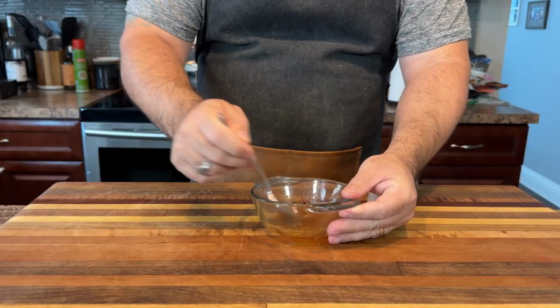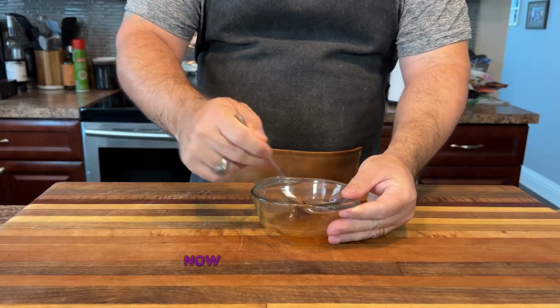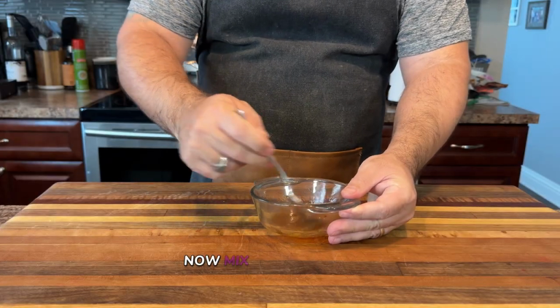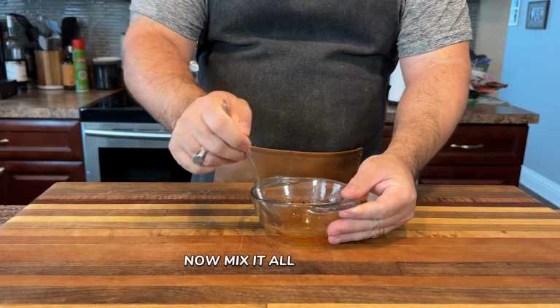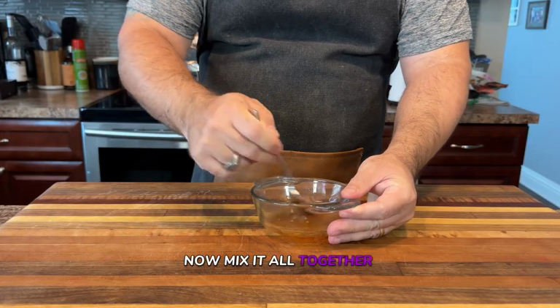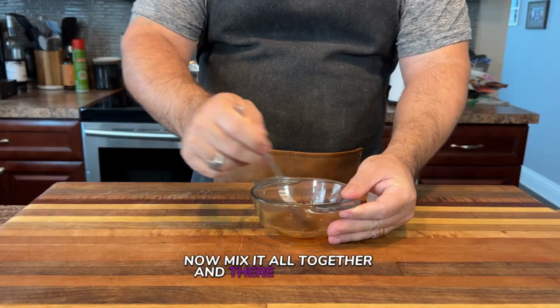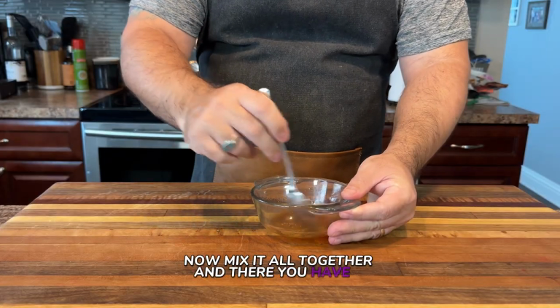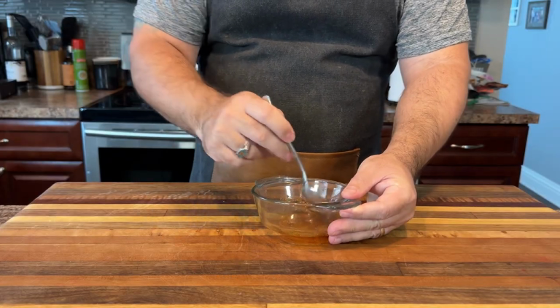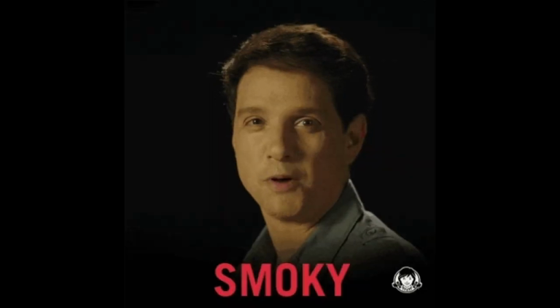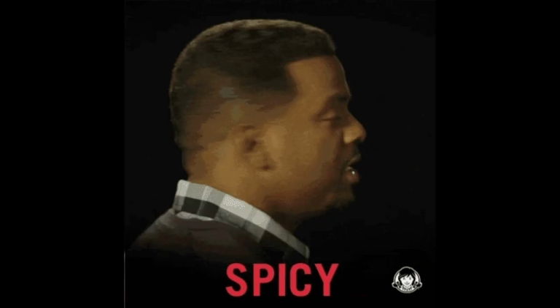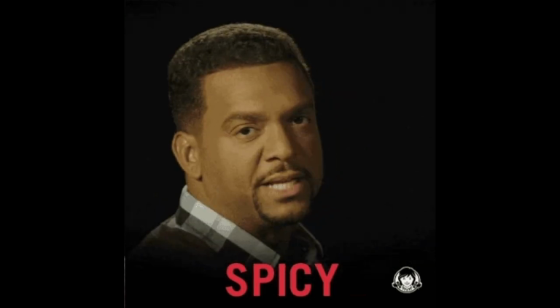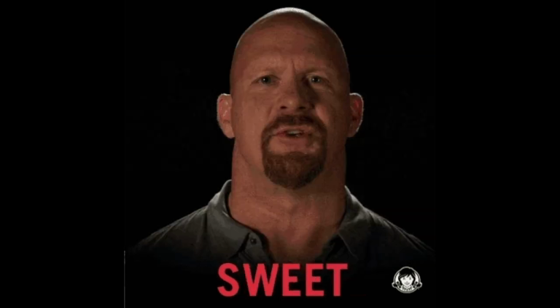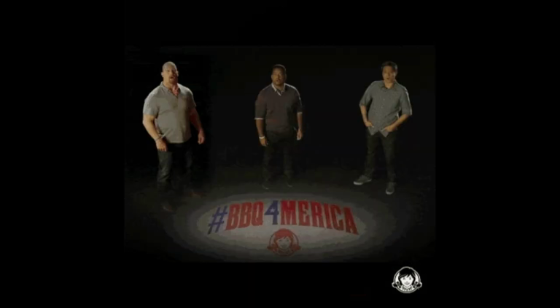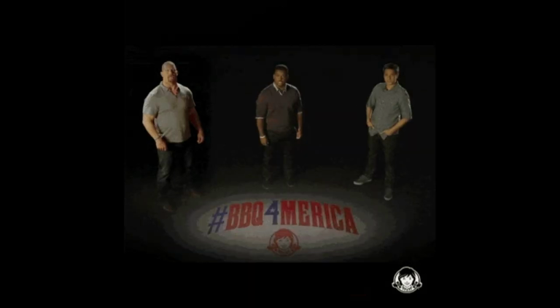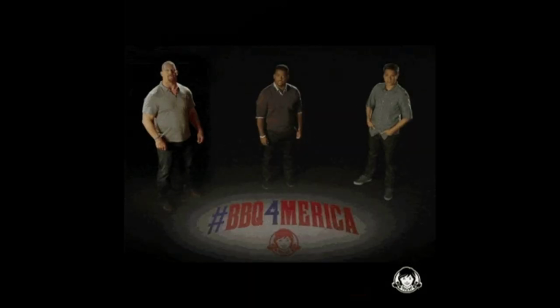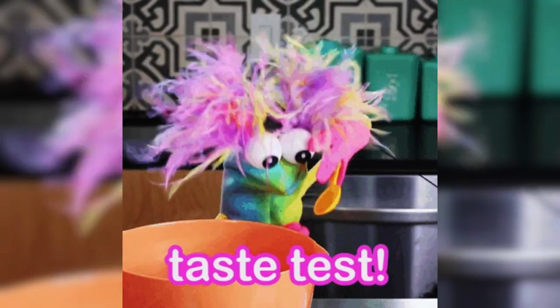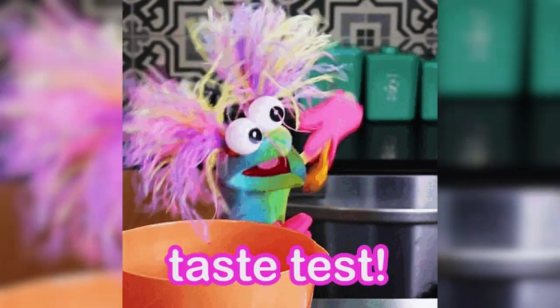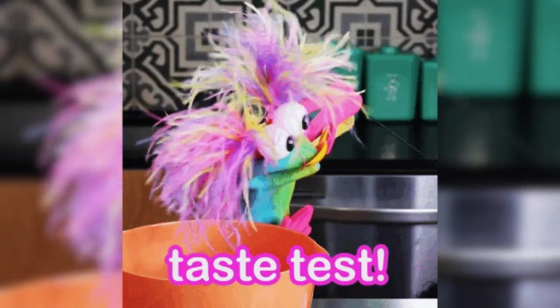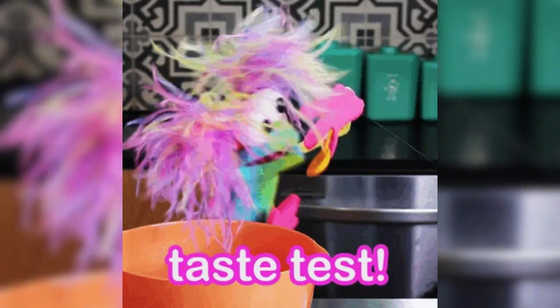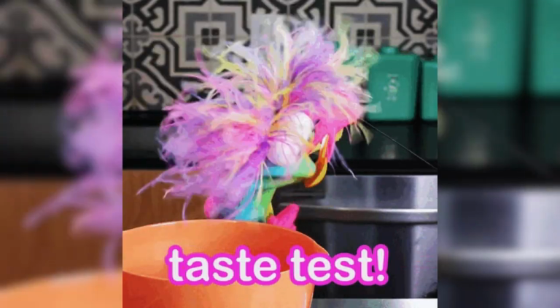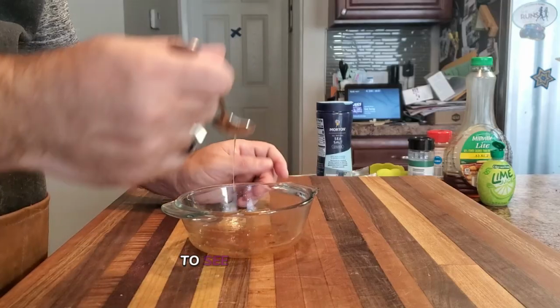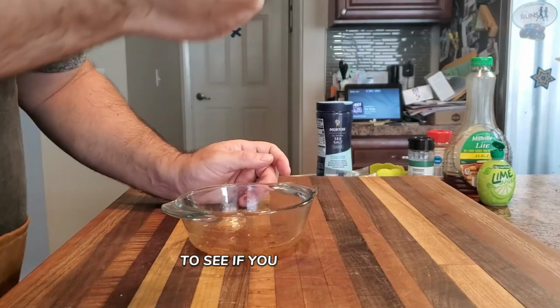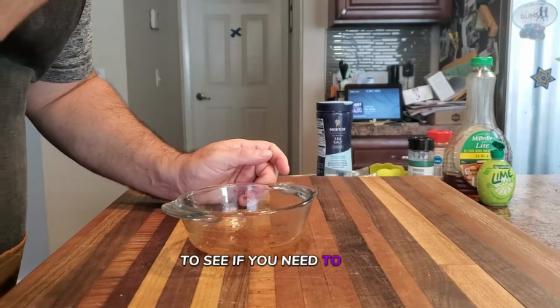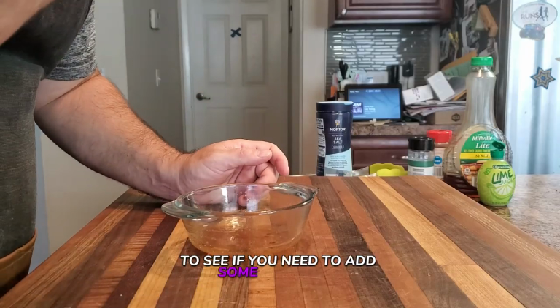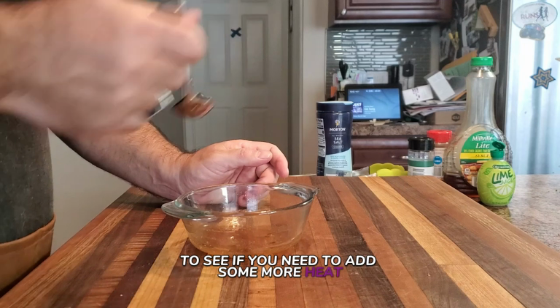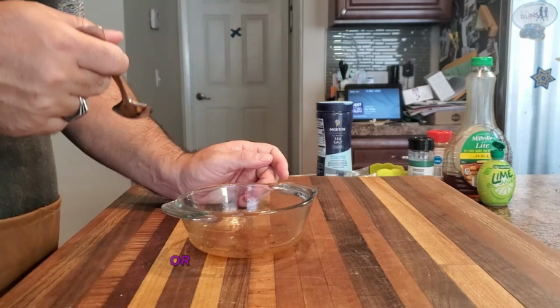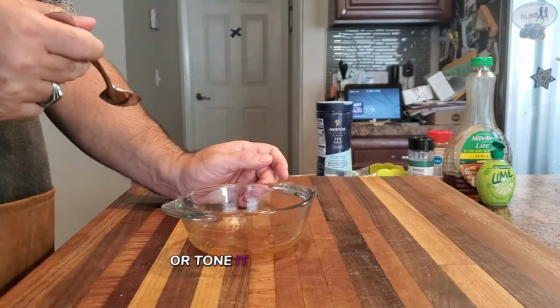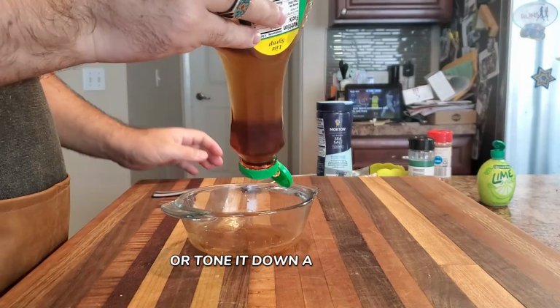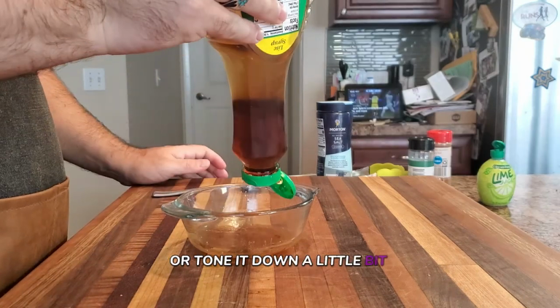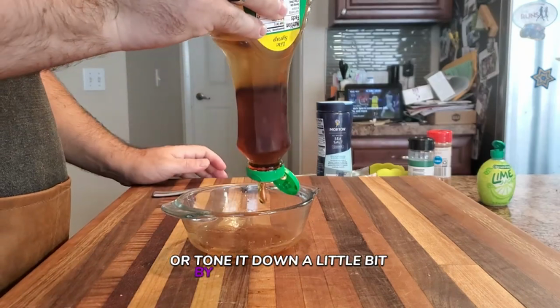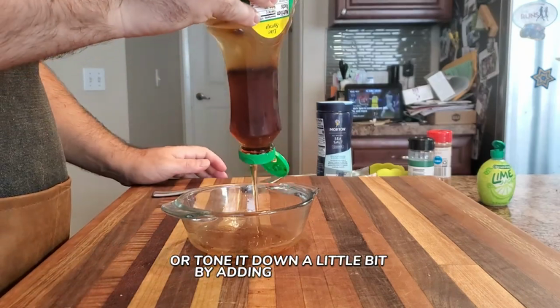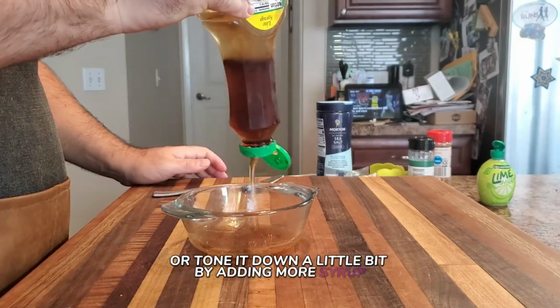Mix it all together and there you have it — a glaze that's sweet, smoky, and has just the right amount of kick. Make sure to taste the glaze to see if you need to add more heat, or tone it down a little by adding more maple syrup.